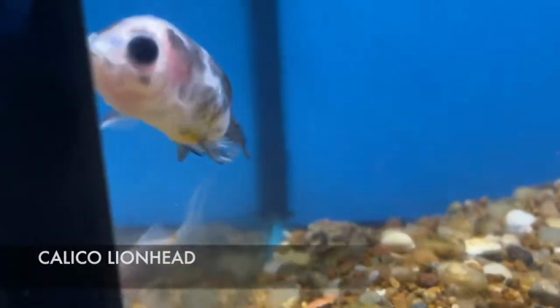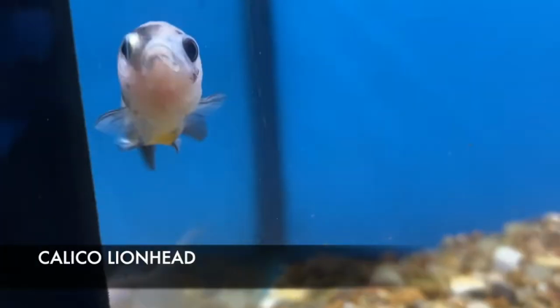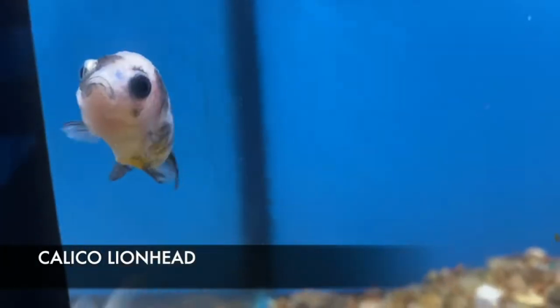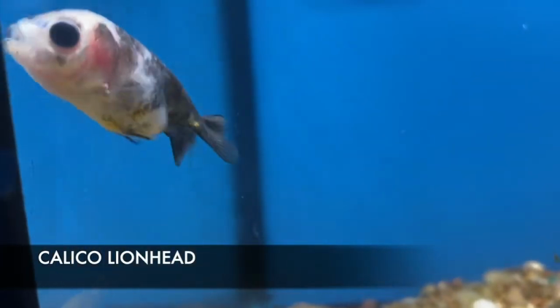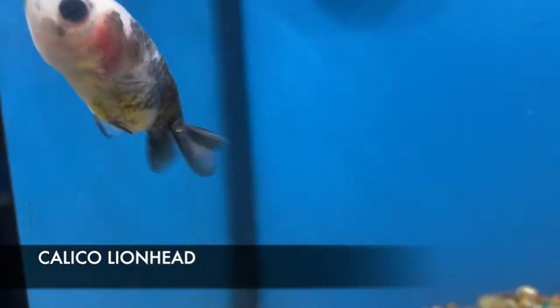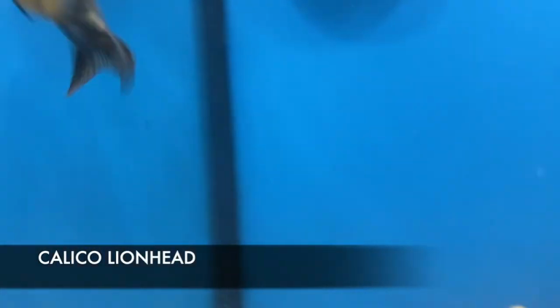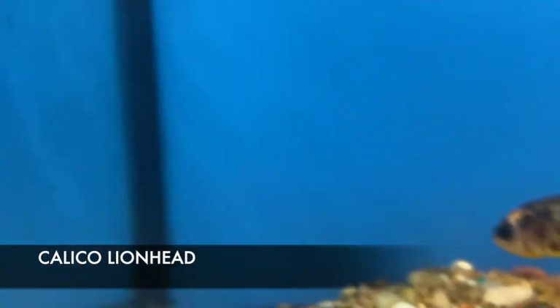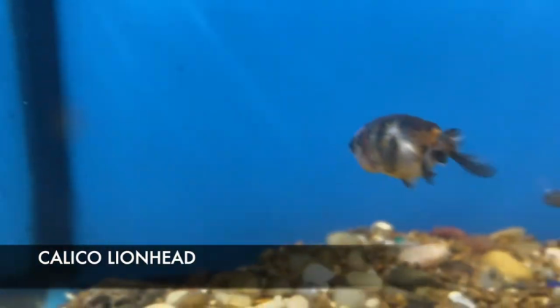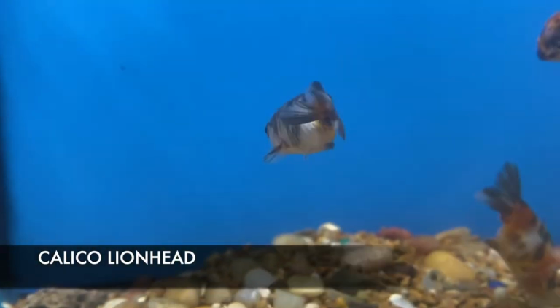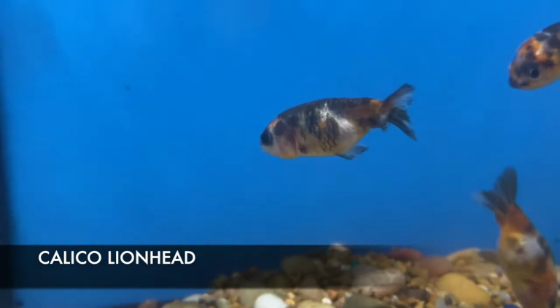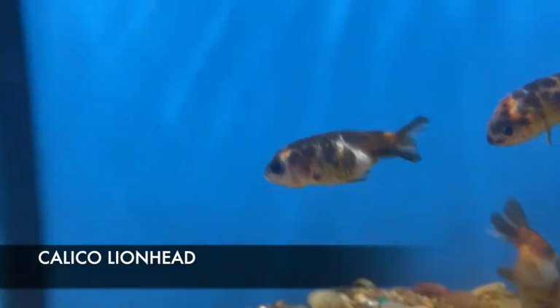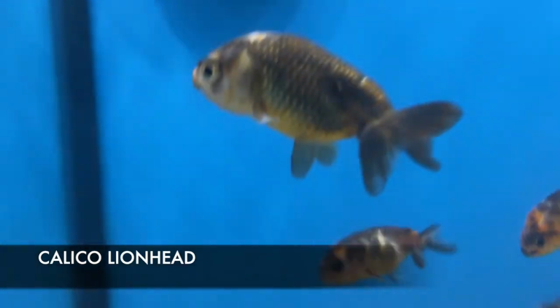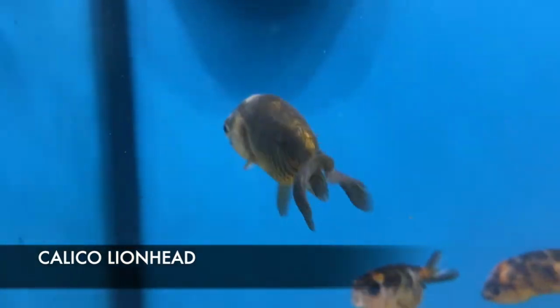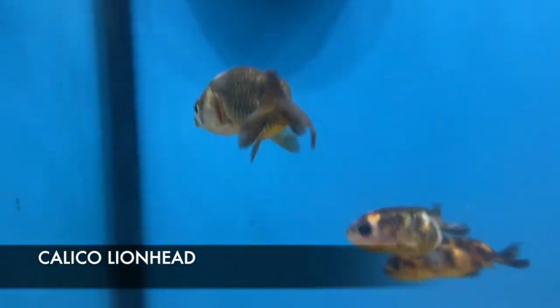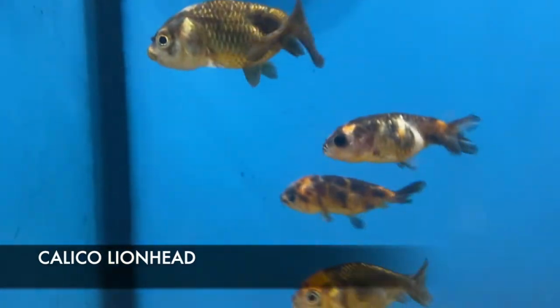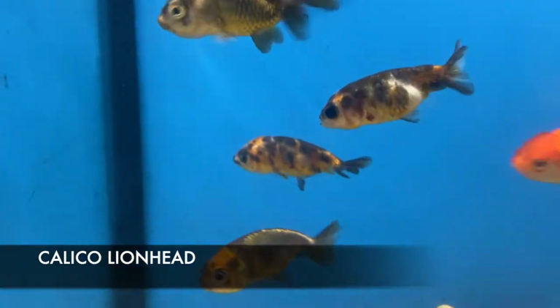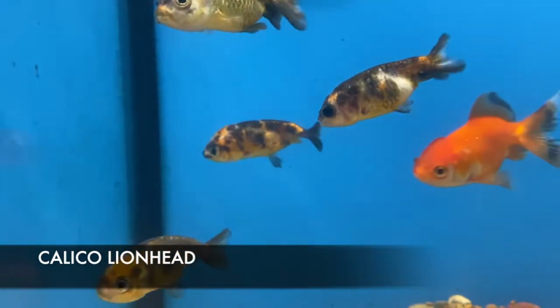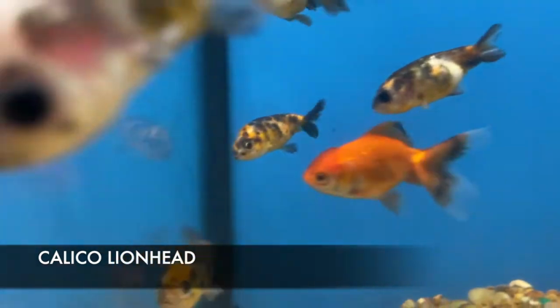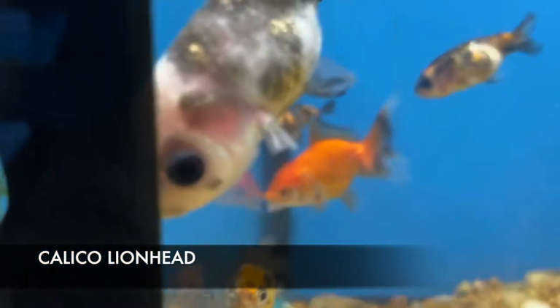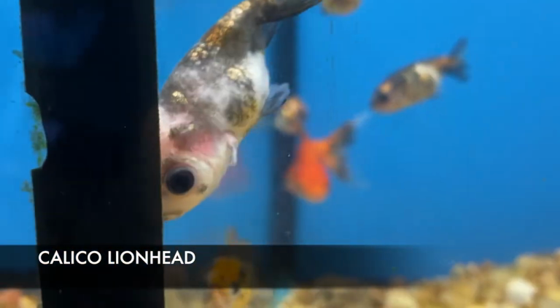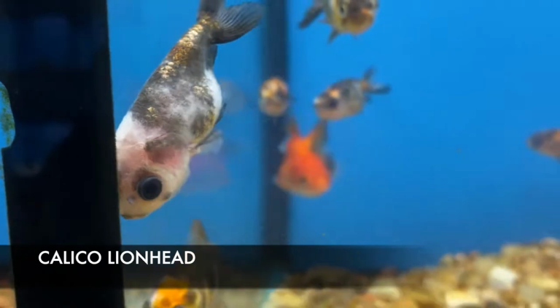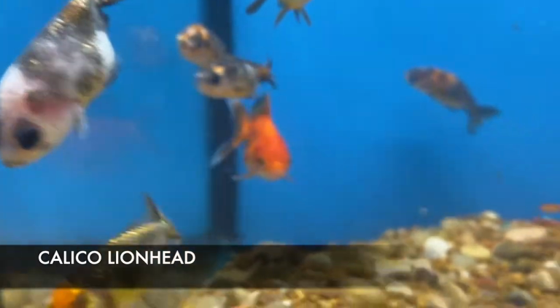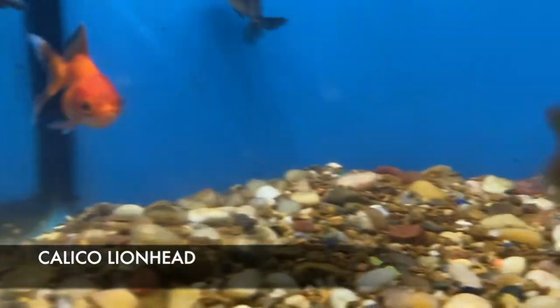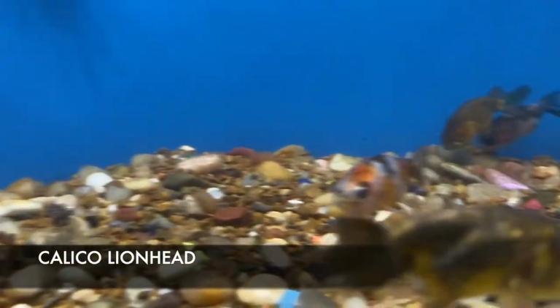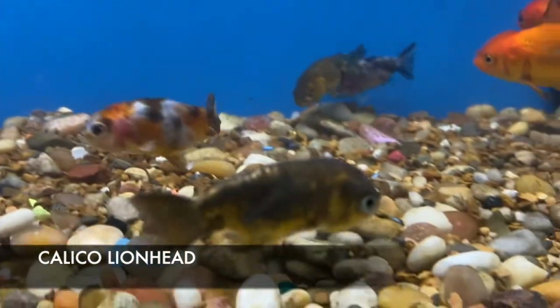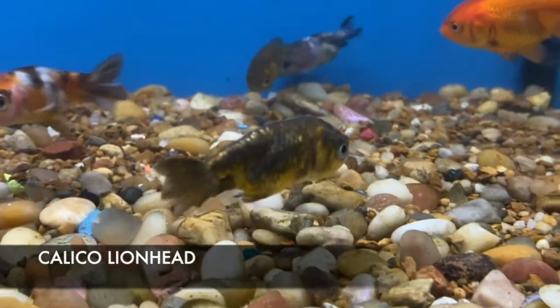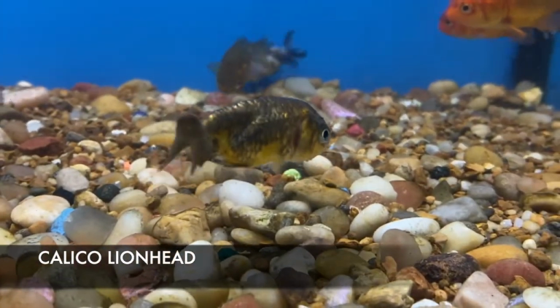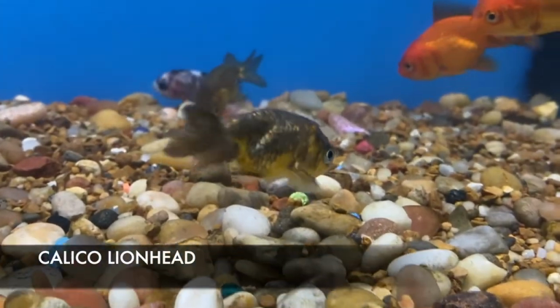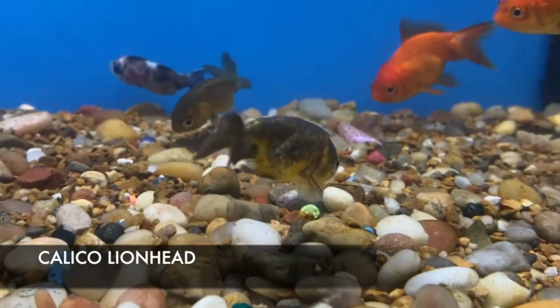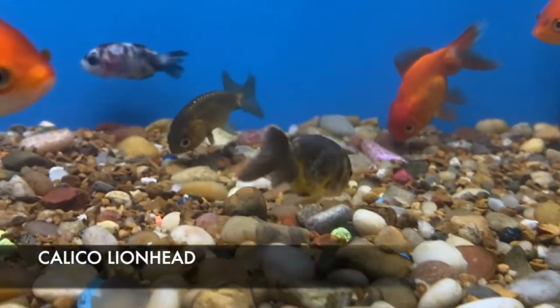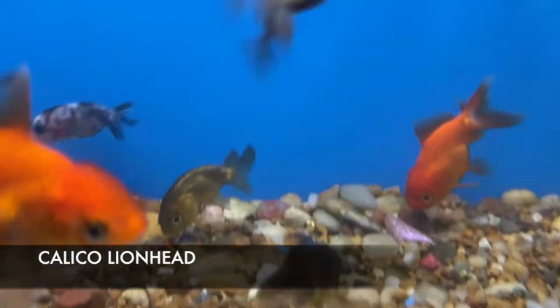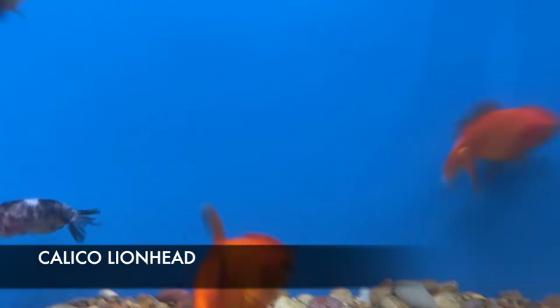We got in some adorable little Calico Lion Heads — these are such cute little water piggies. Lion Heads differ from regular Orandas because they don't have a top fin, making them a little more egg-shaped and giving them more of a little piggy look.